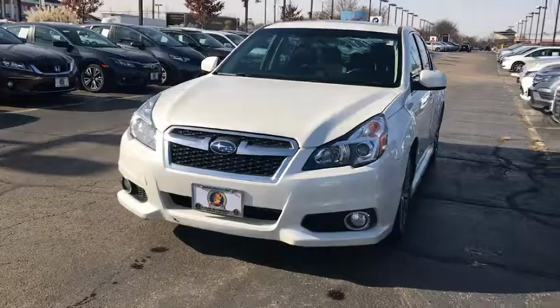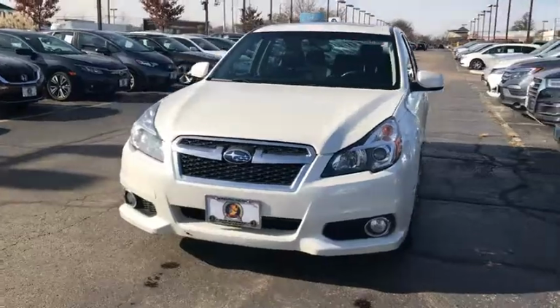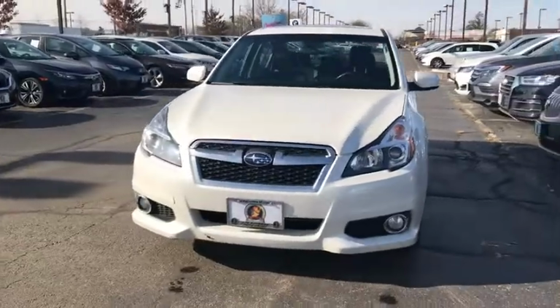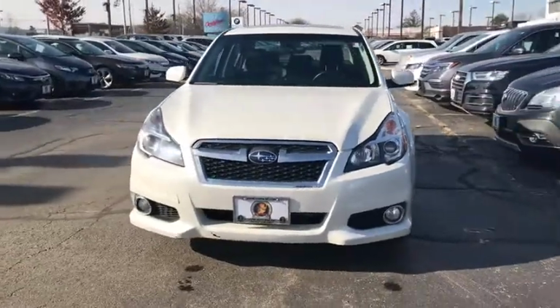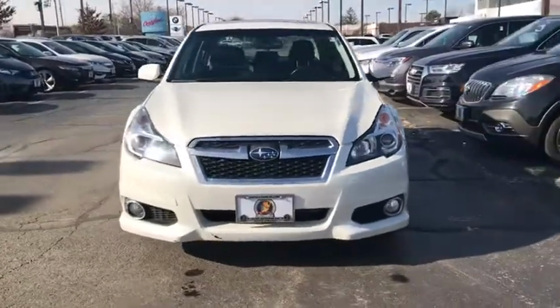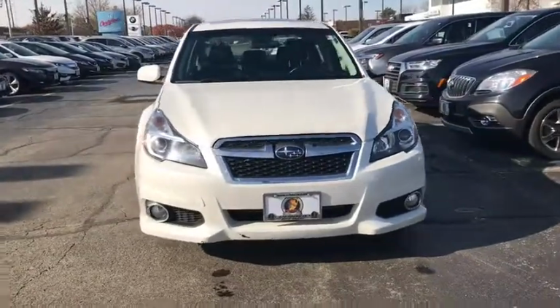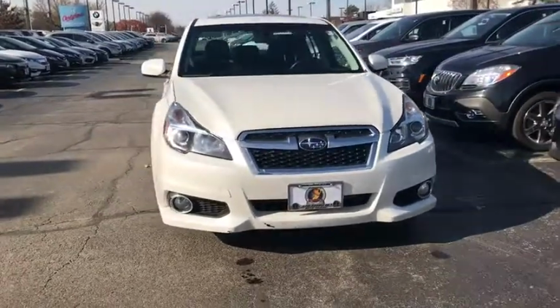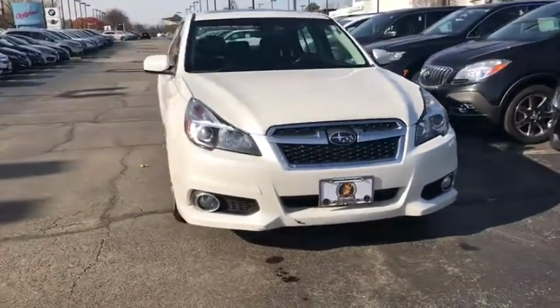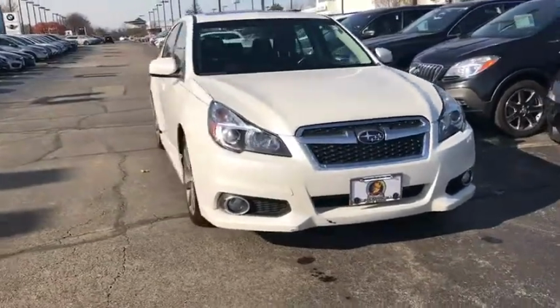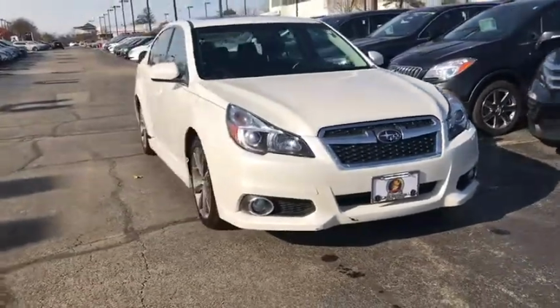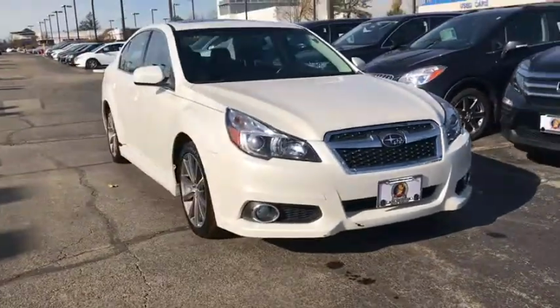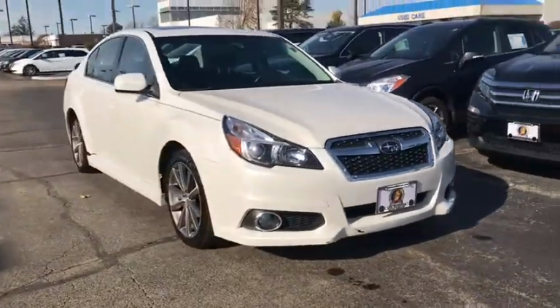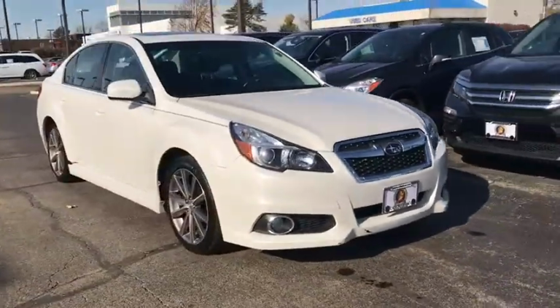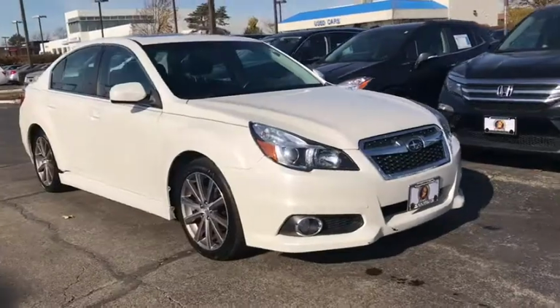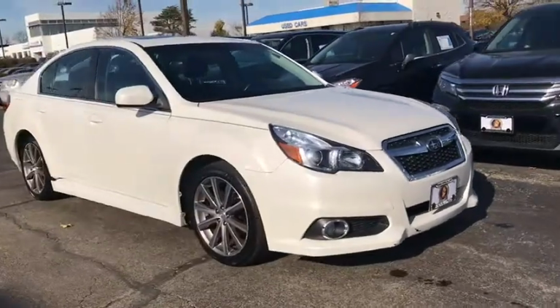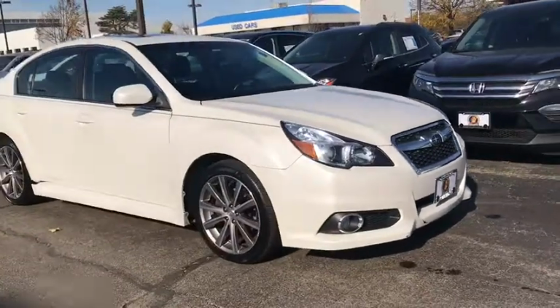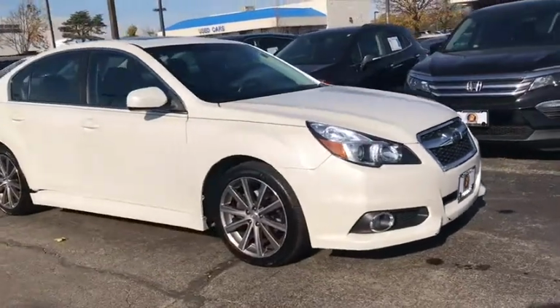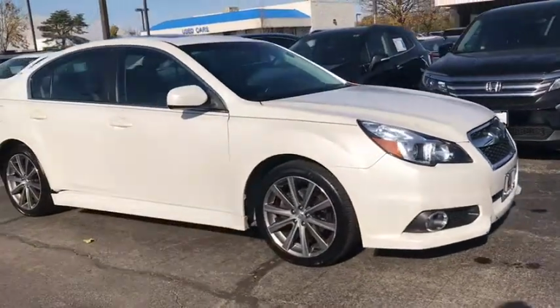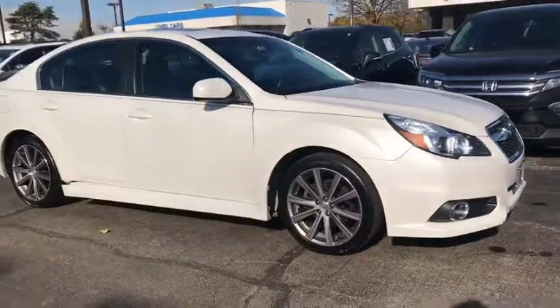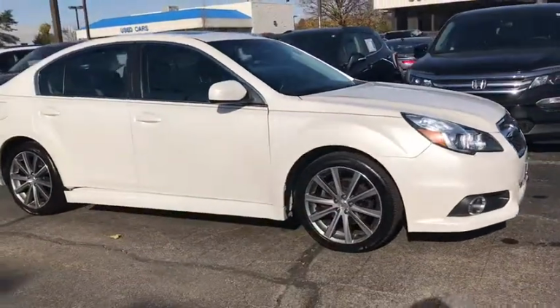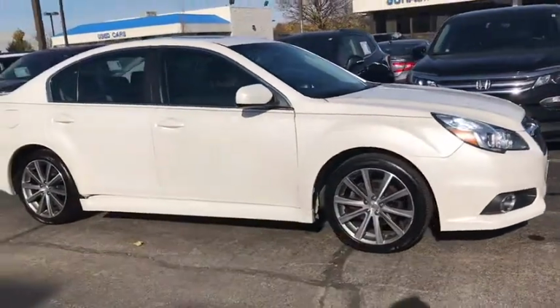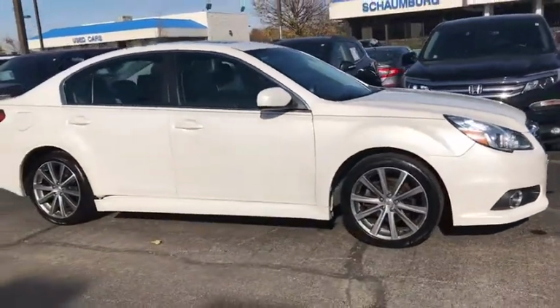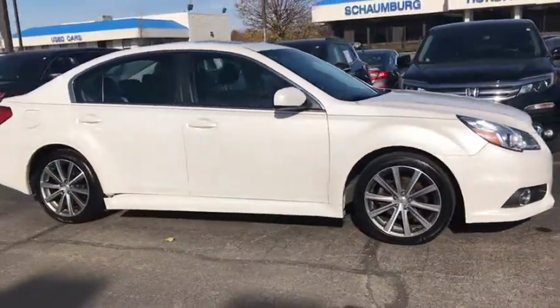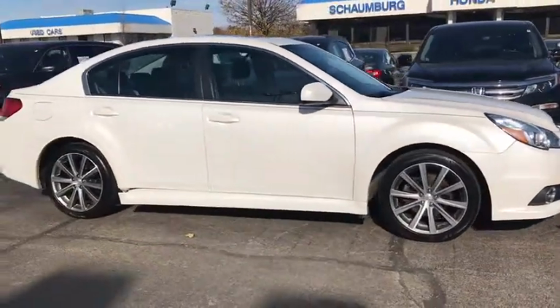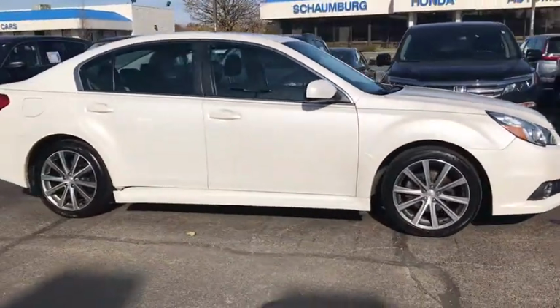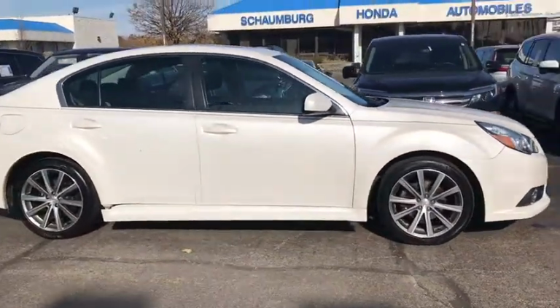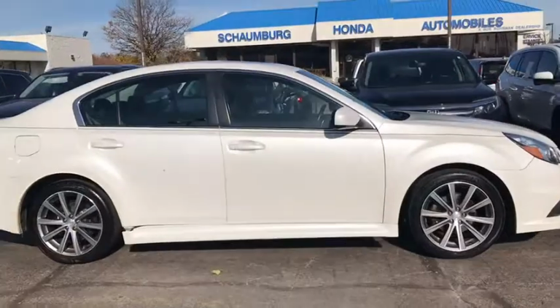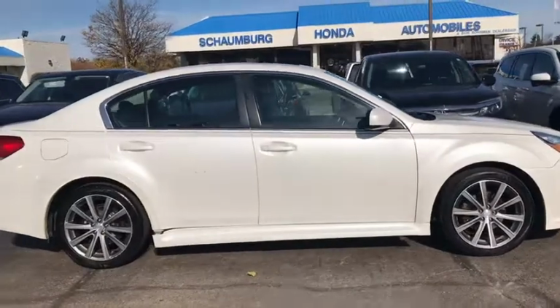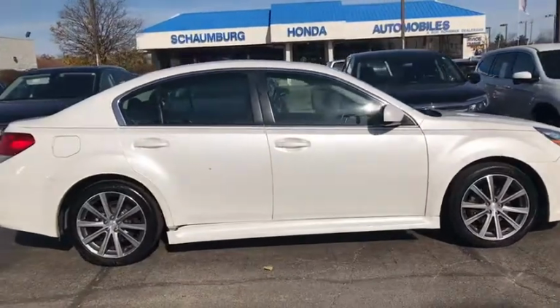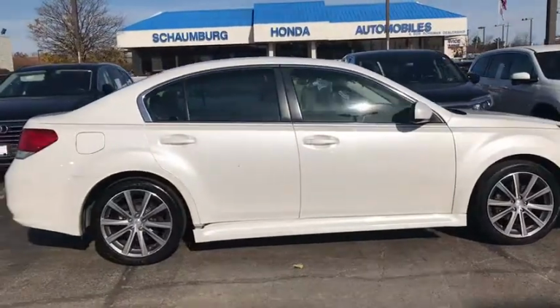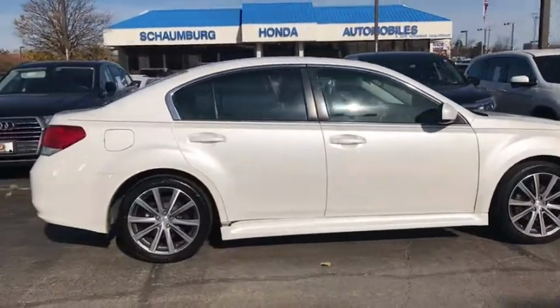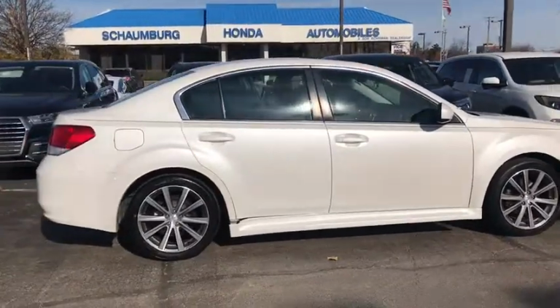Come test drive the 2013 Subaru Legacy. The Subaru Legacy offers a roomy interior and a dynamic drive you feel every second you're in the driver's seat. It's a refreshing alternative to the alternatives.